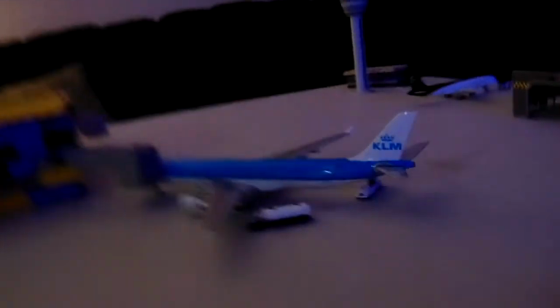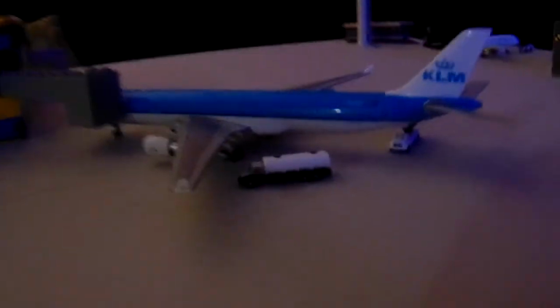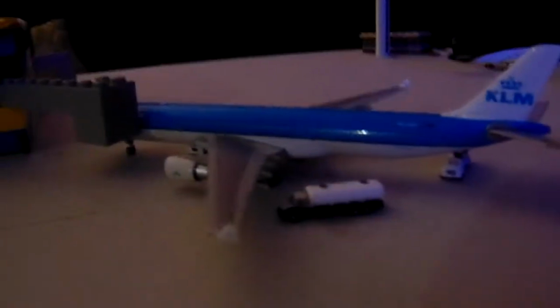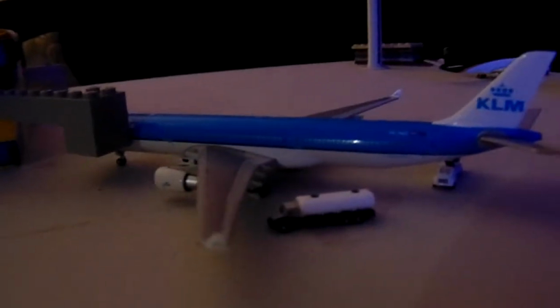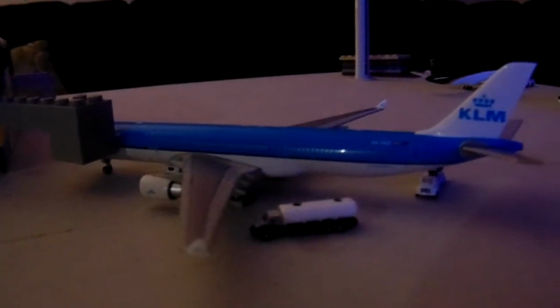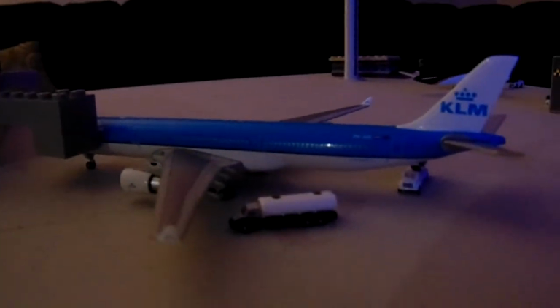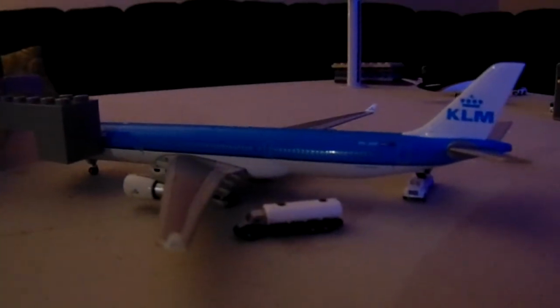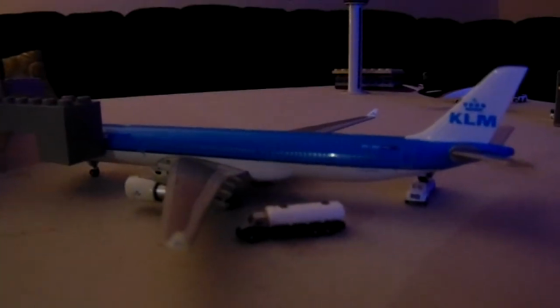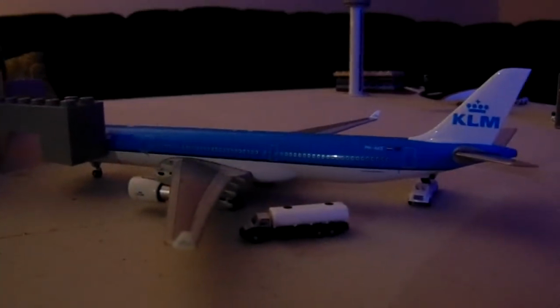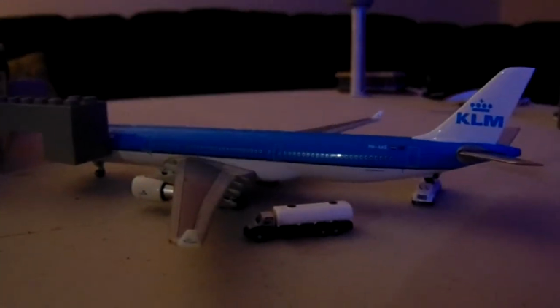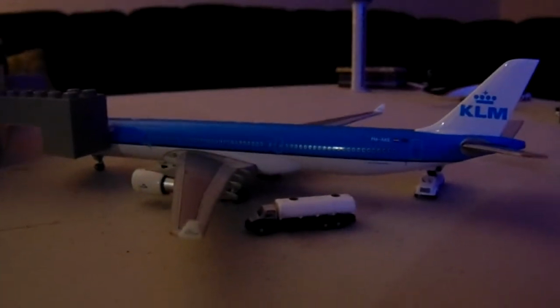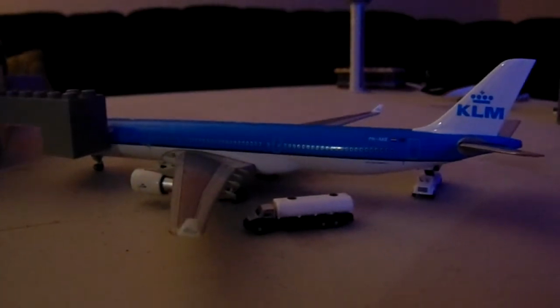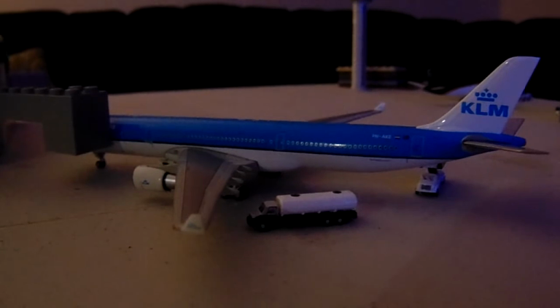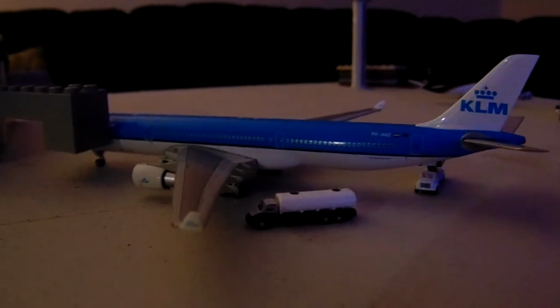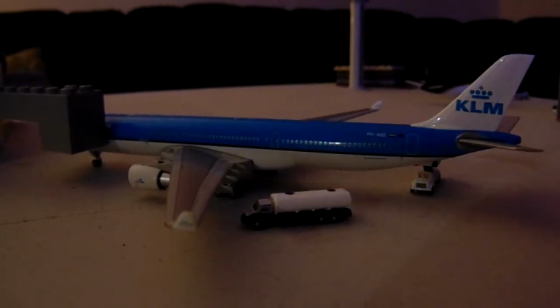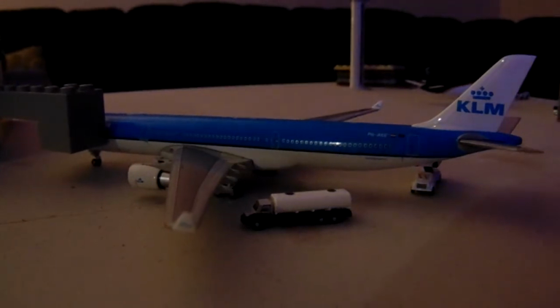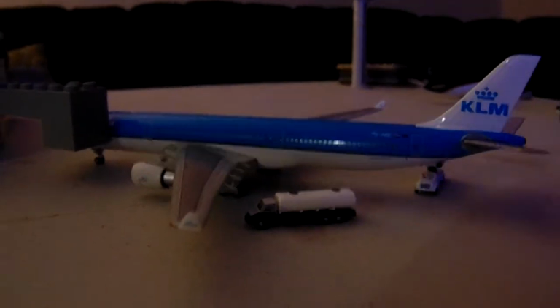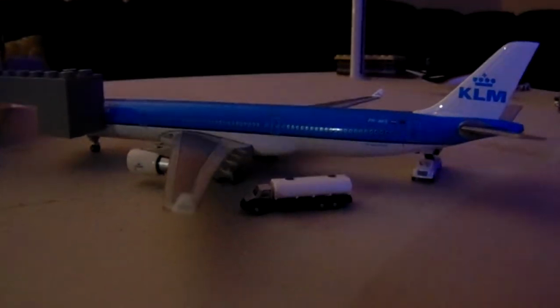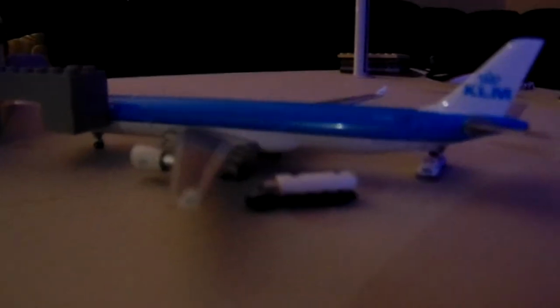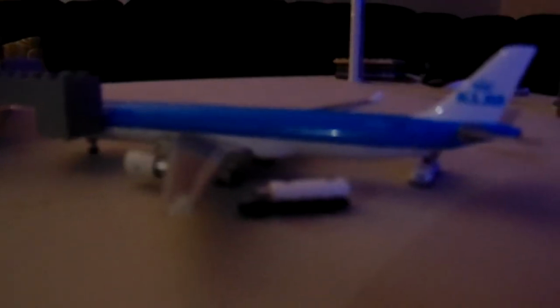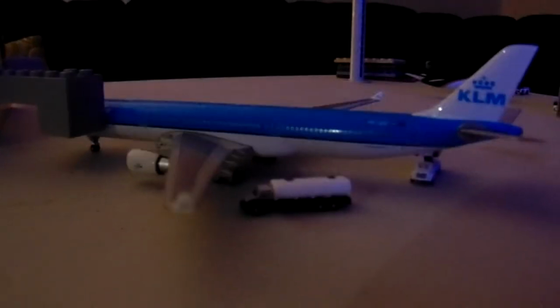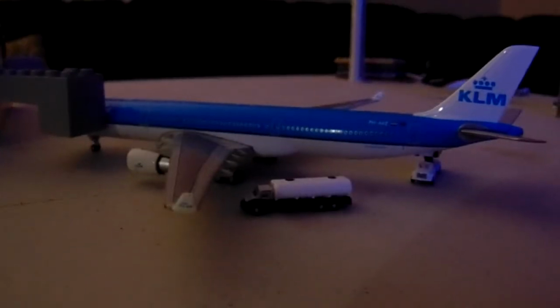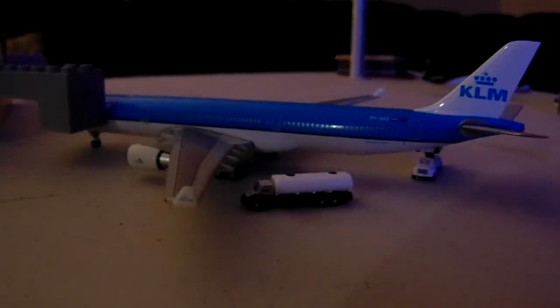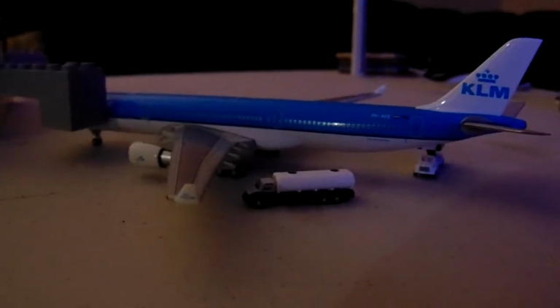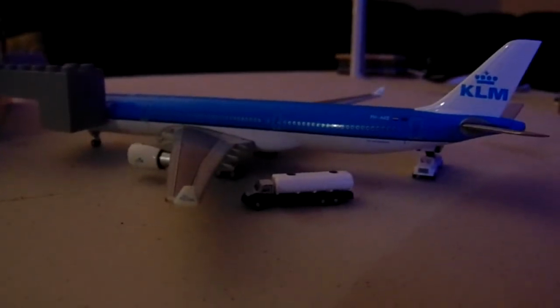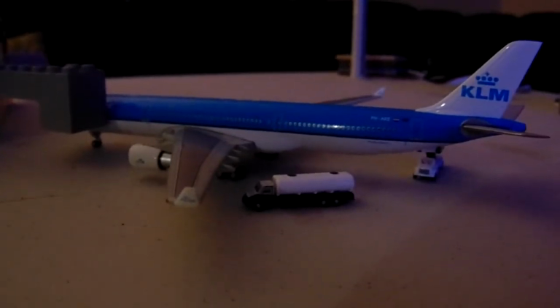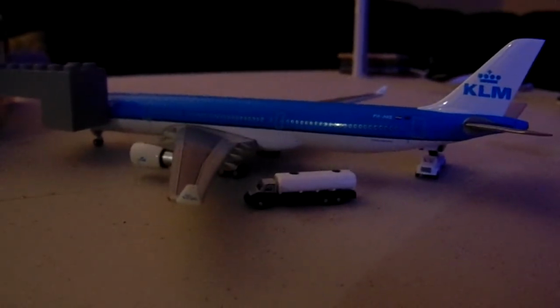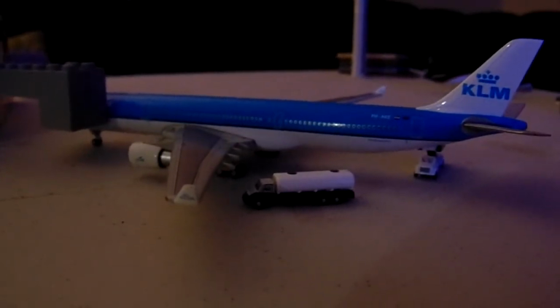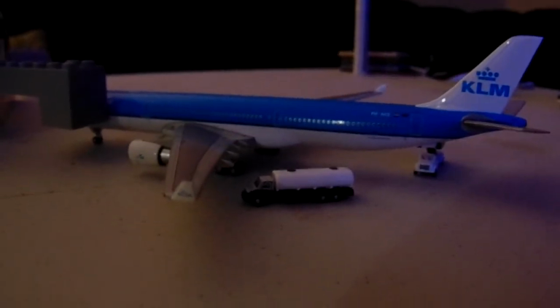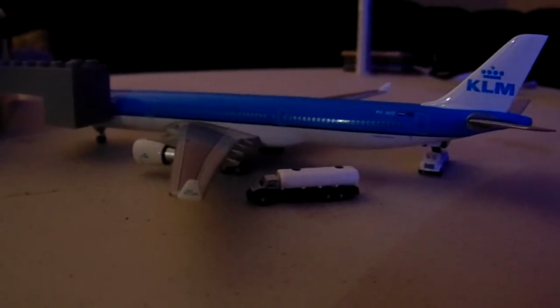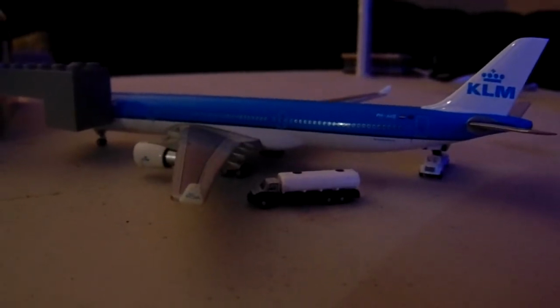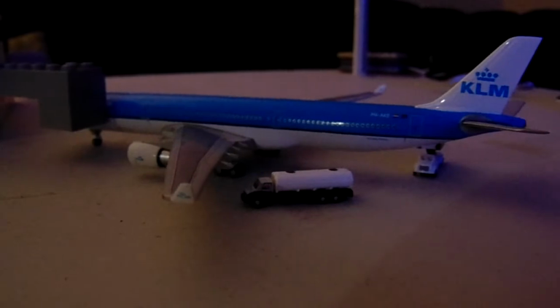We have this KLM 737-300, he's getting the bags on, he's being catered, he's getting the fuel on — he's going to go to Amsterdam.